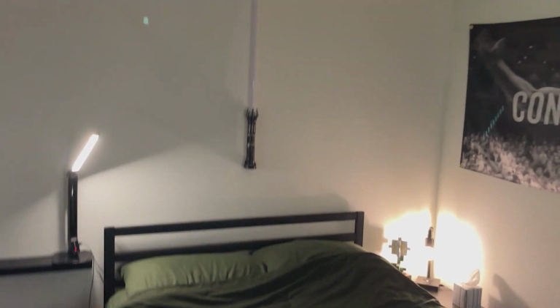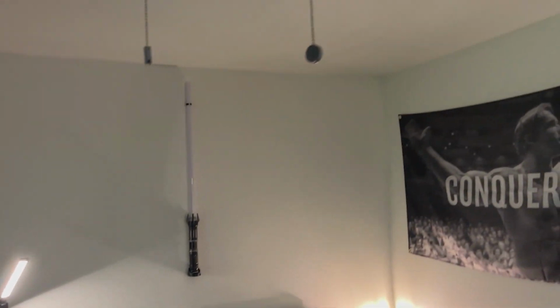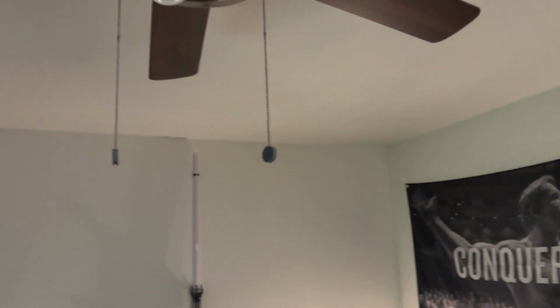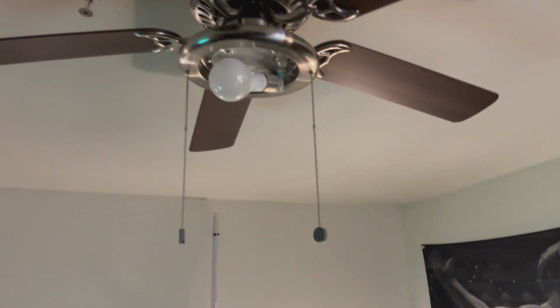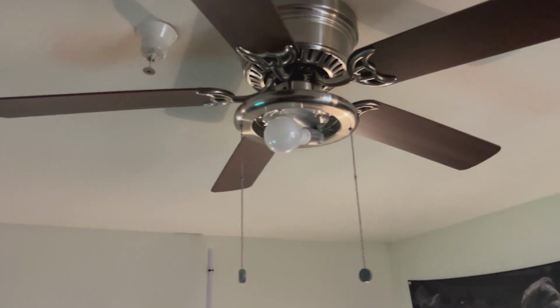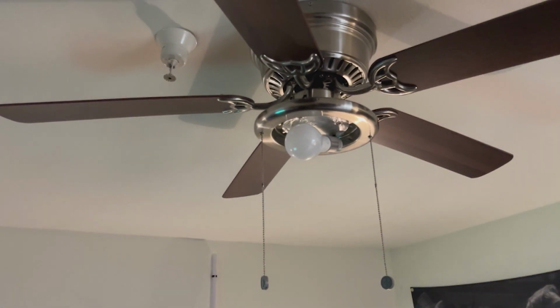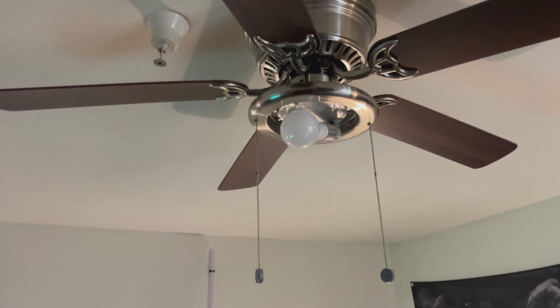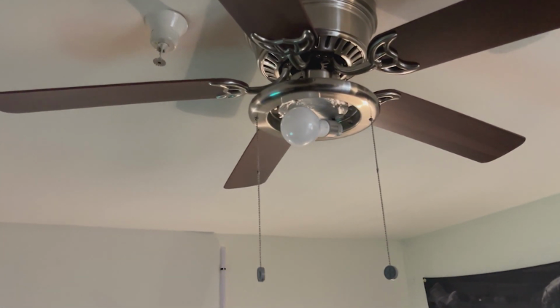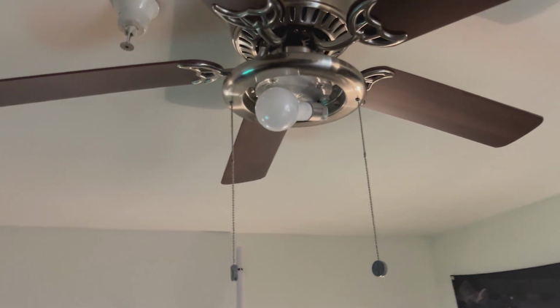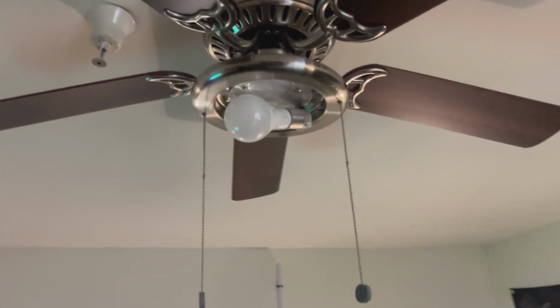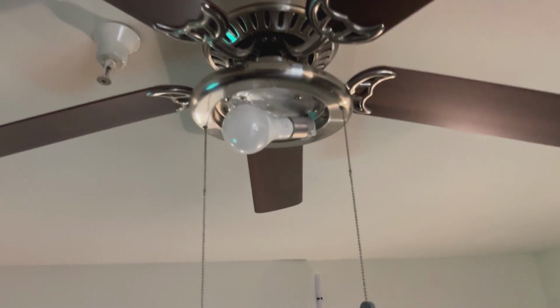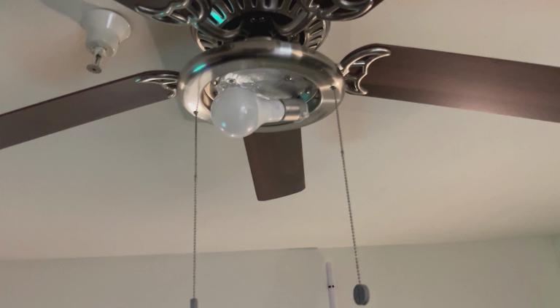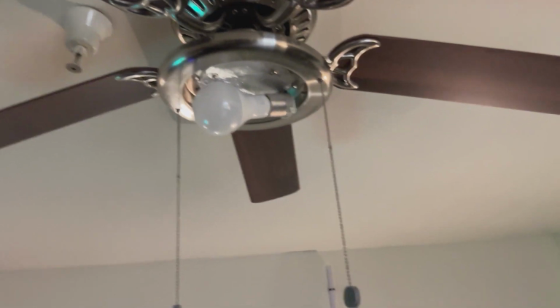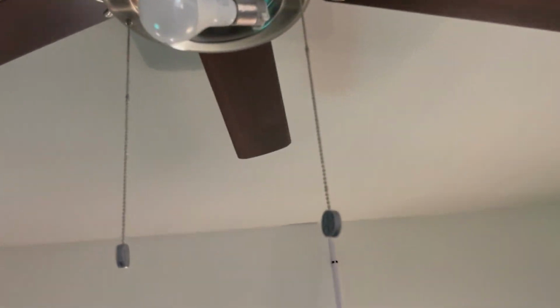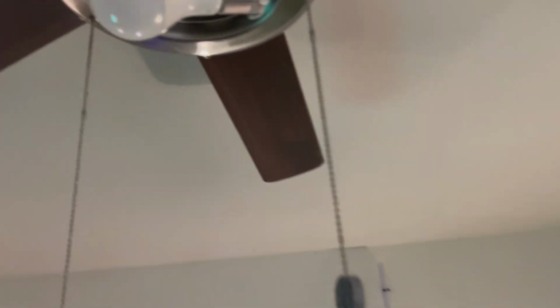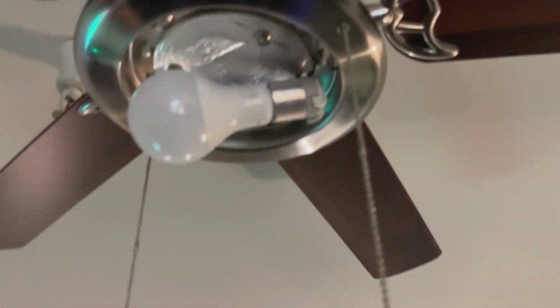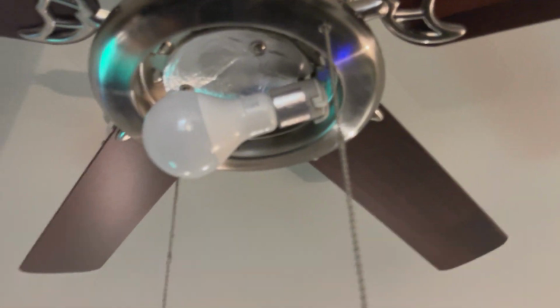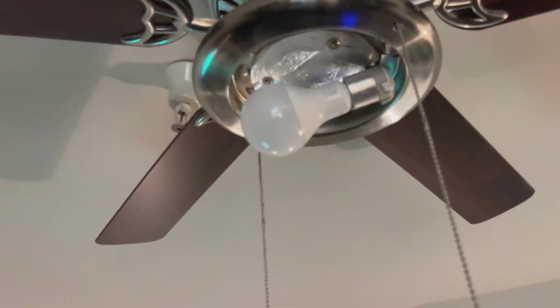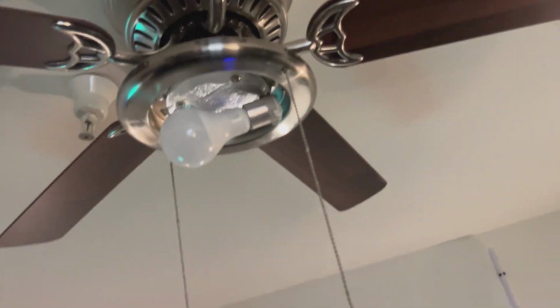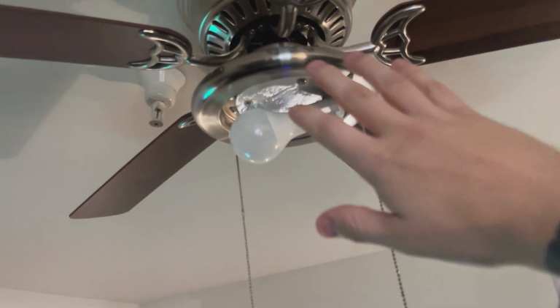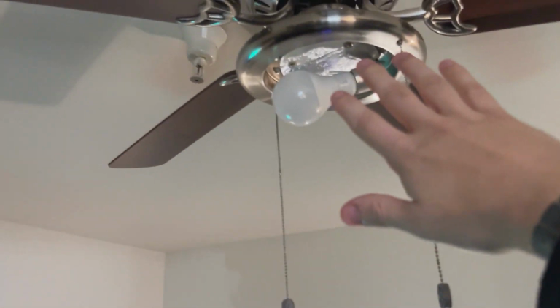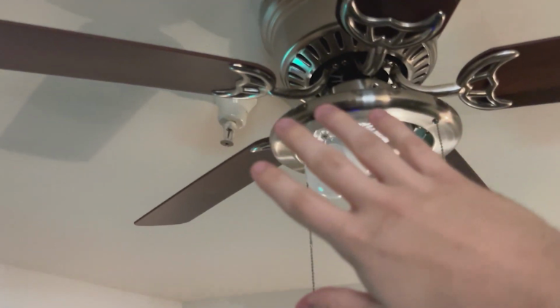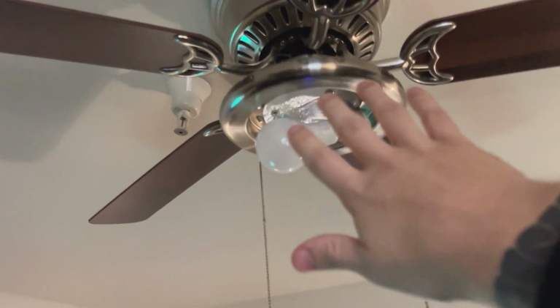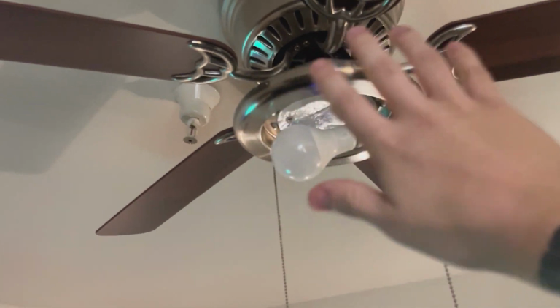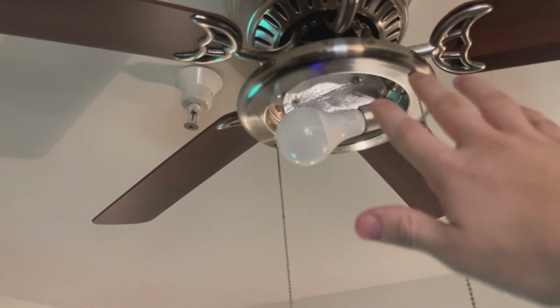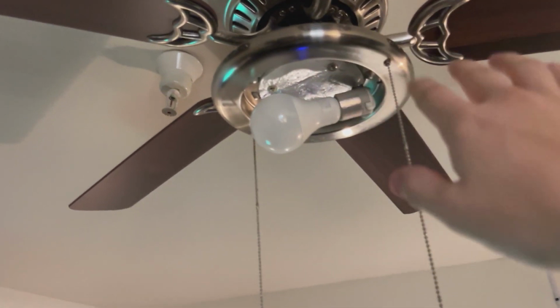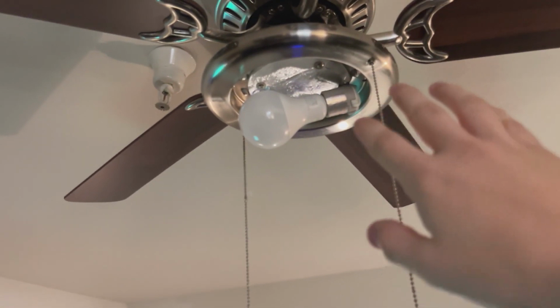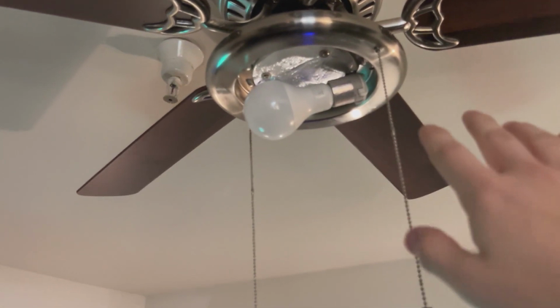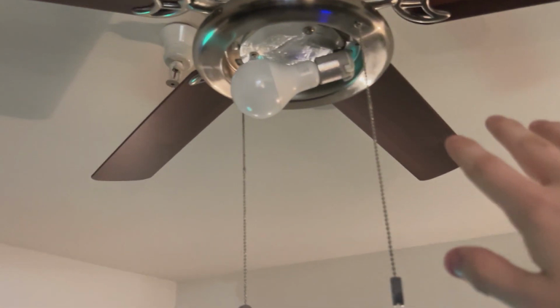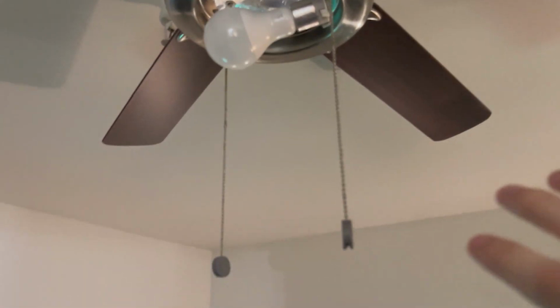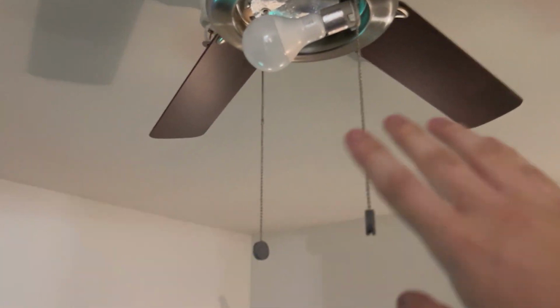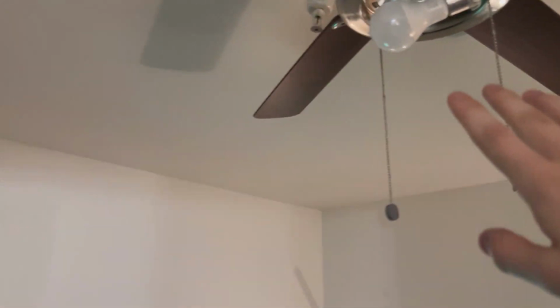Hey everyone, today we're going to be taking a look at these Great Eagle Lighting Corporation light bulbs. And before you ask, you probably think that this whole lighting setup is pretty ugly, but there's a reason for it.